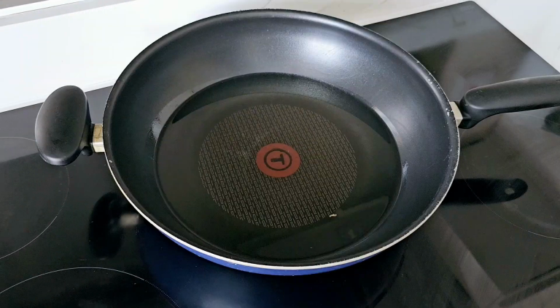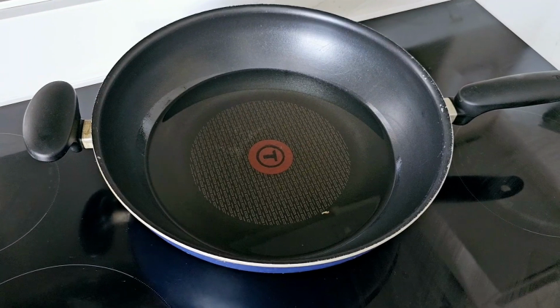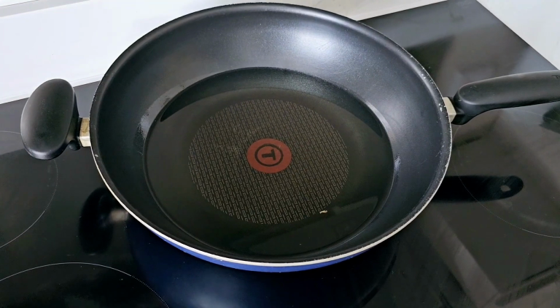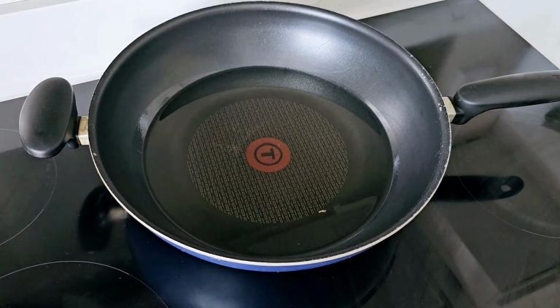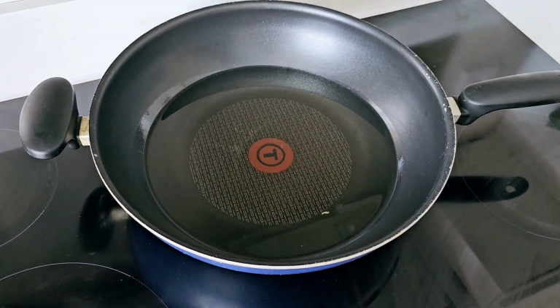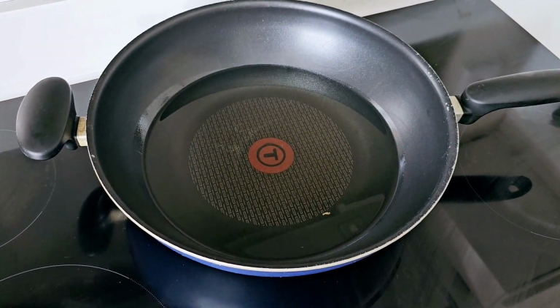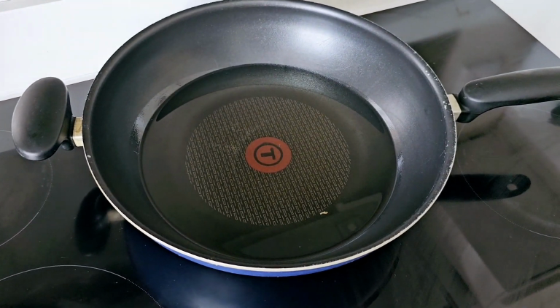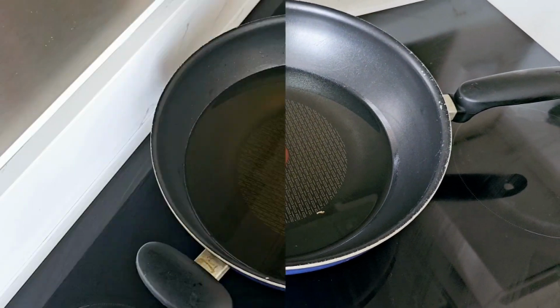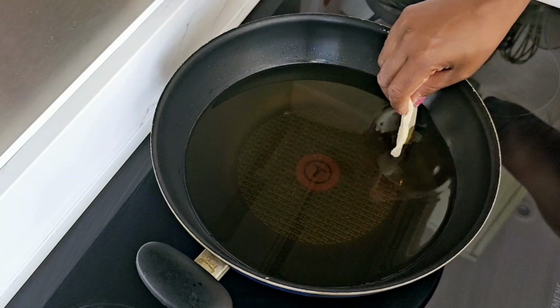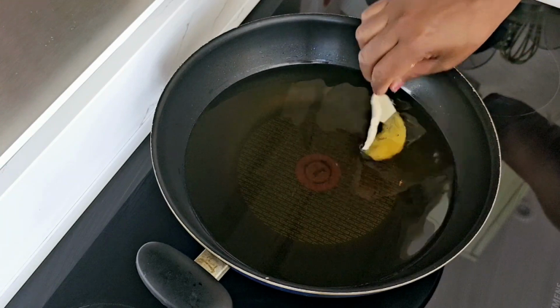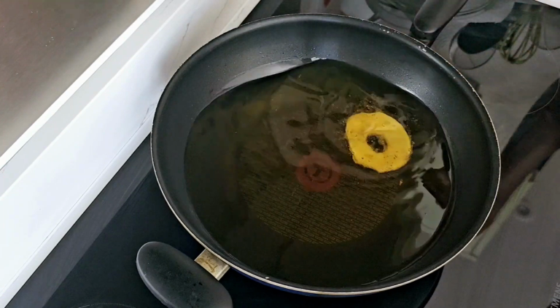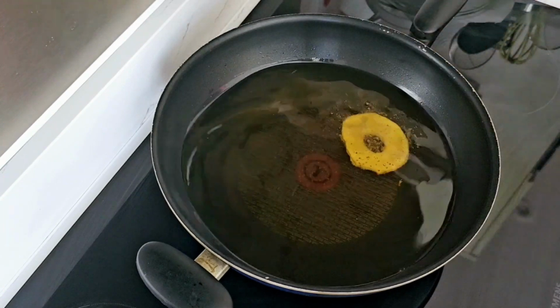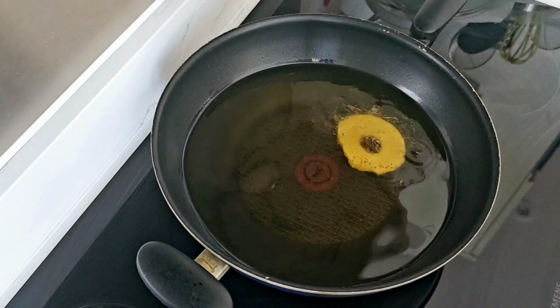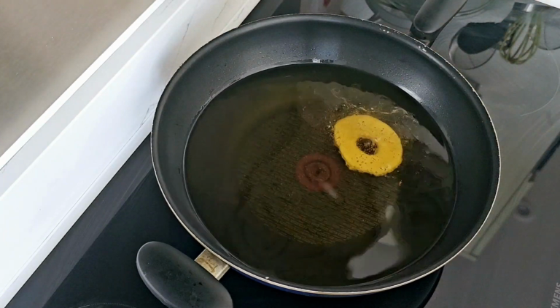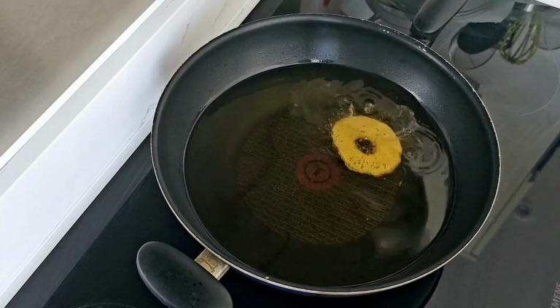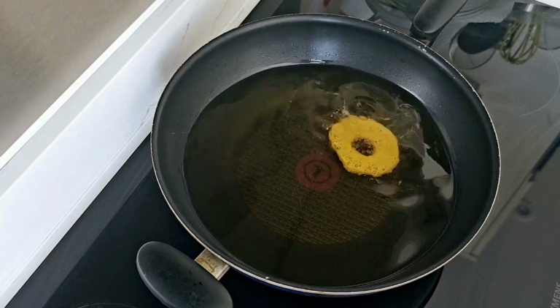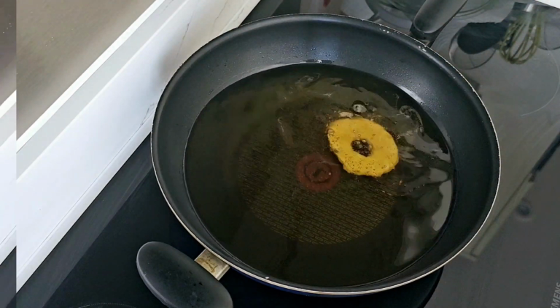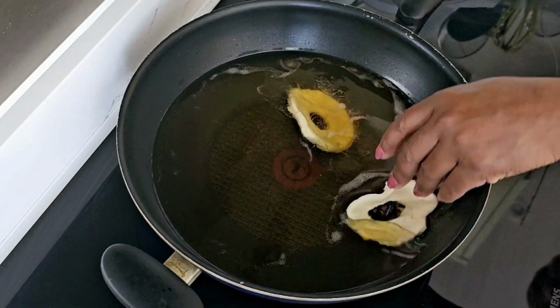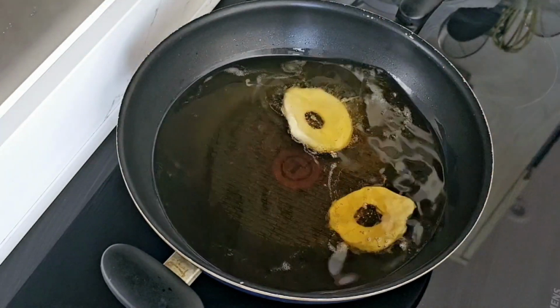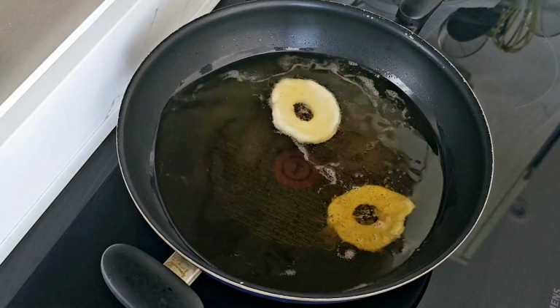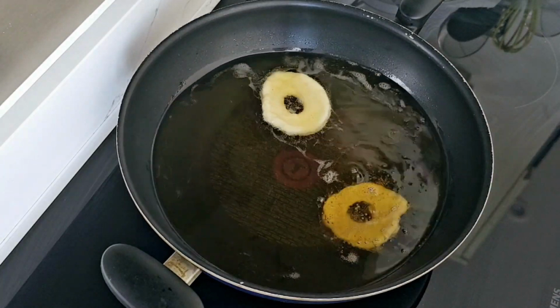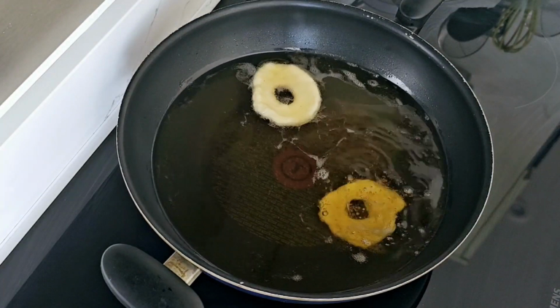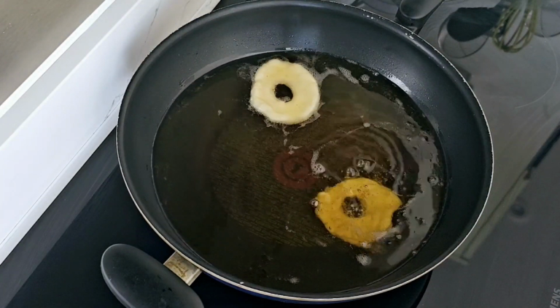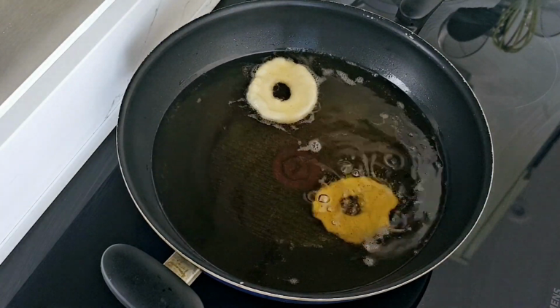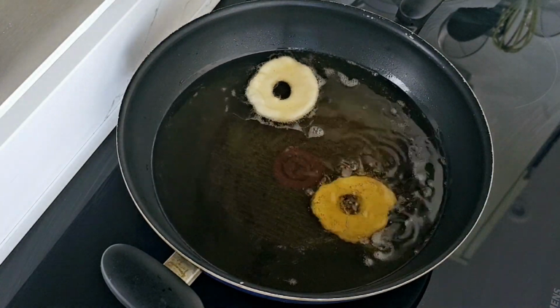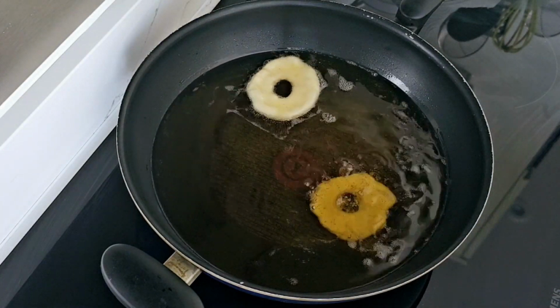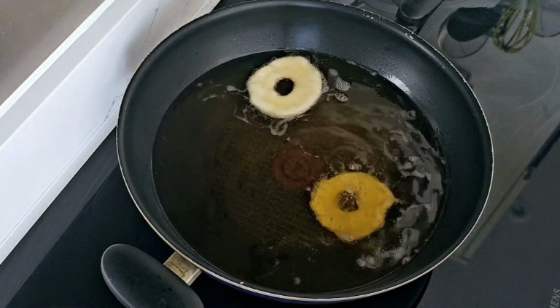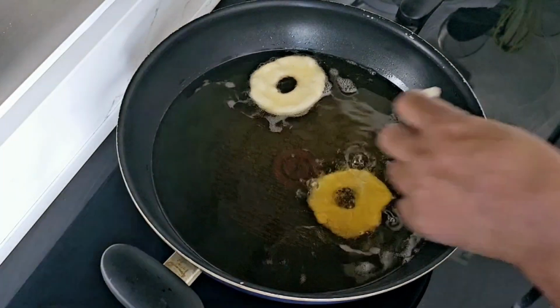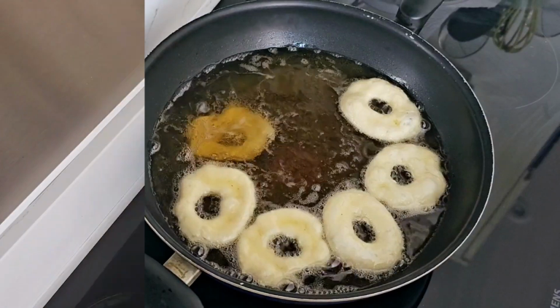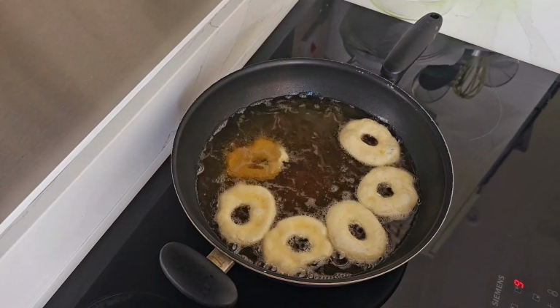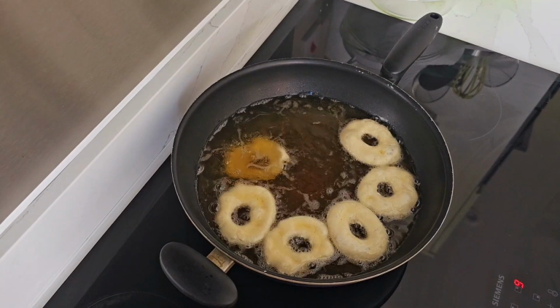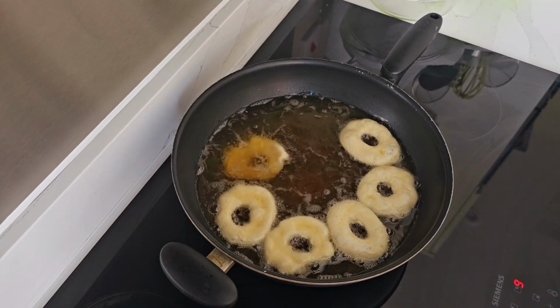Heat the oil on medium to high heat. Dip the doughnuts into the oil and let them fry until golden brown.